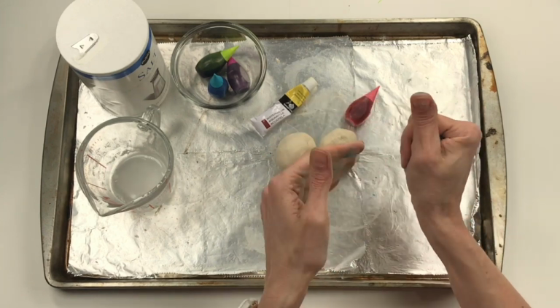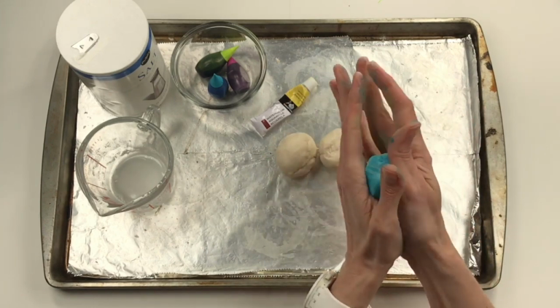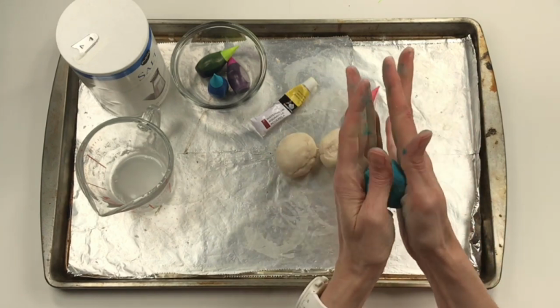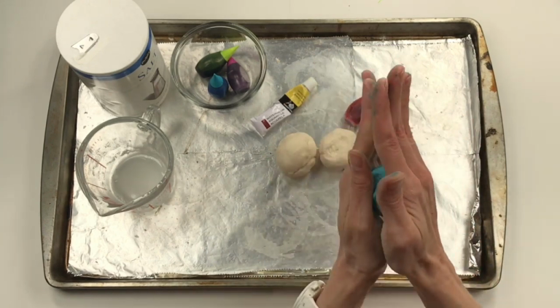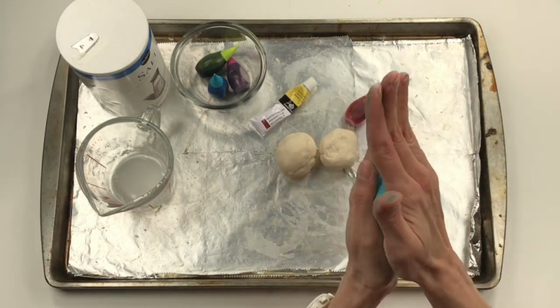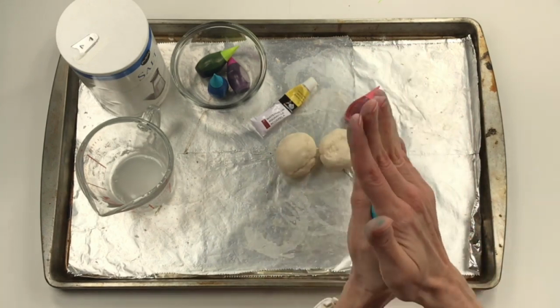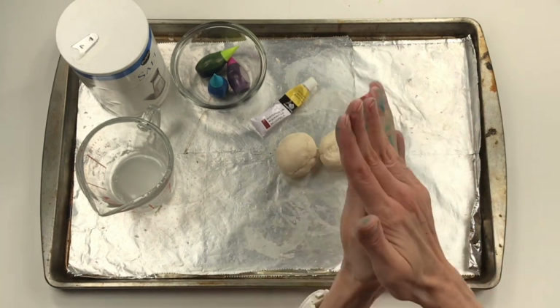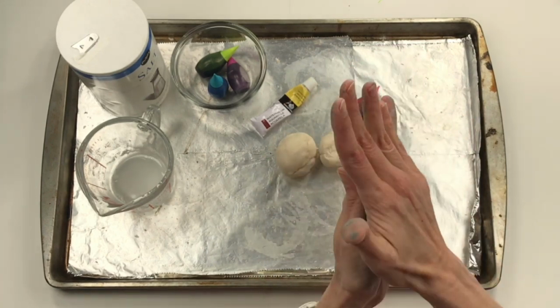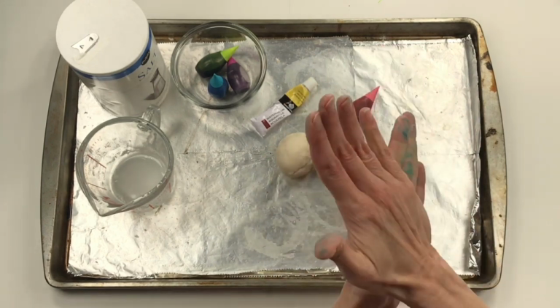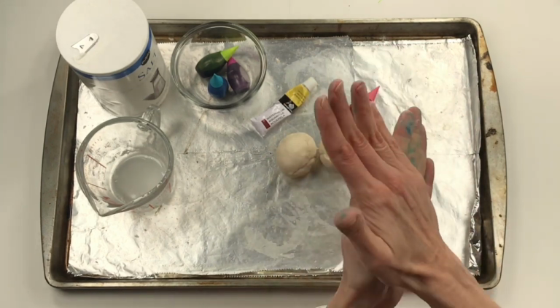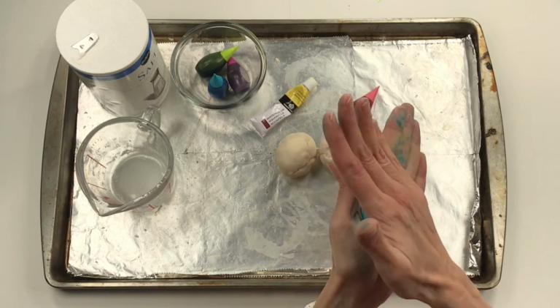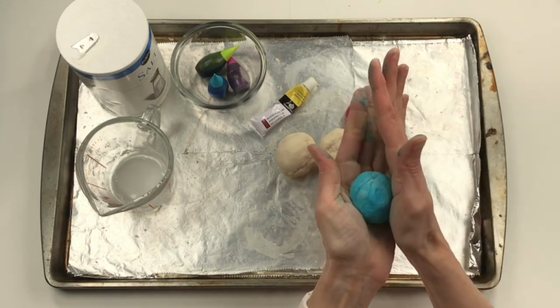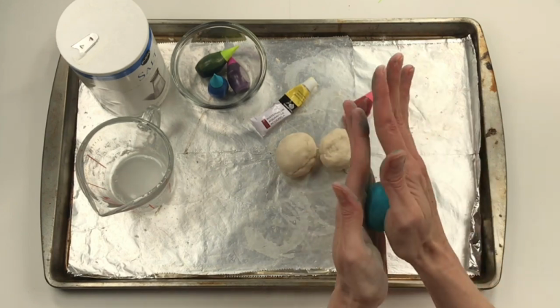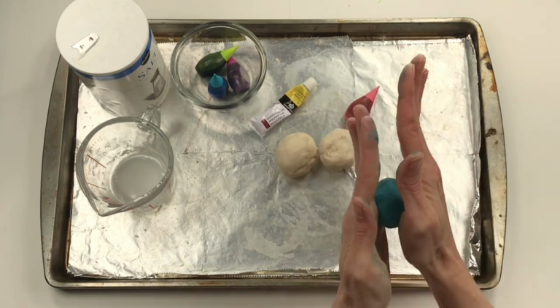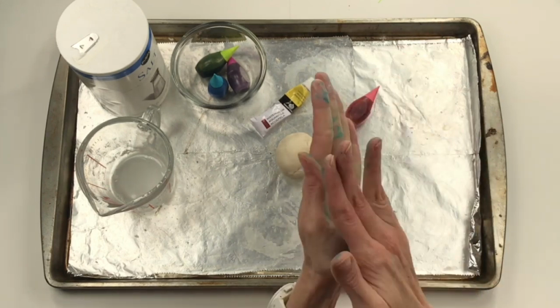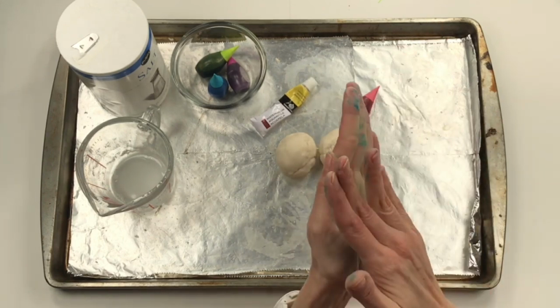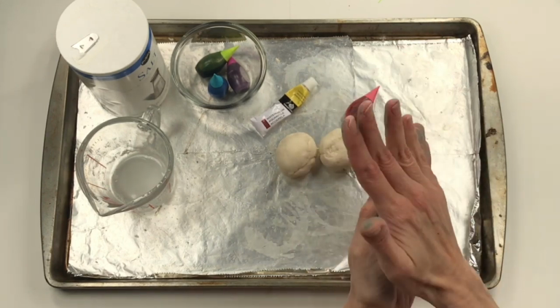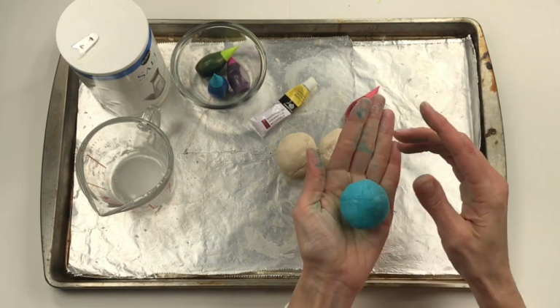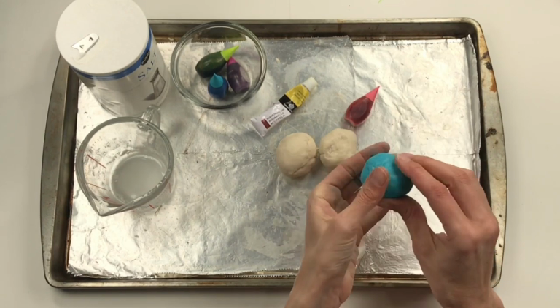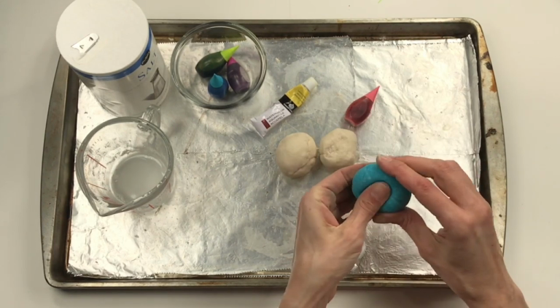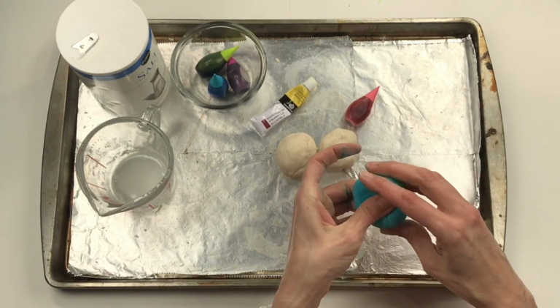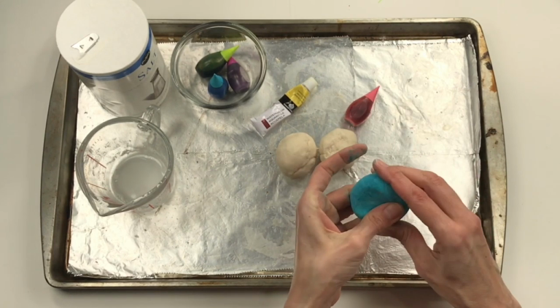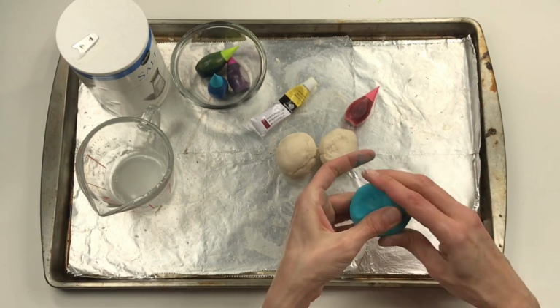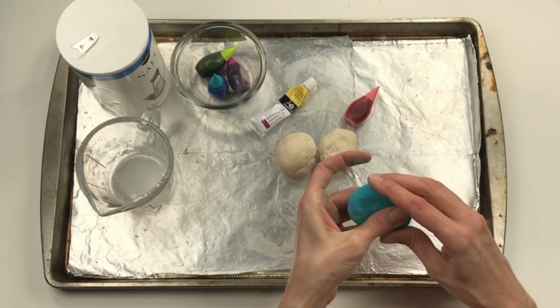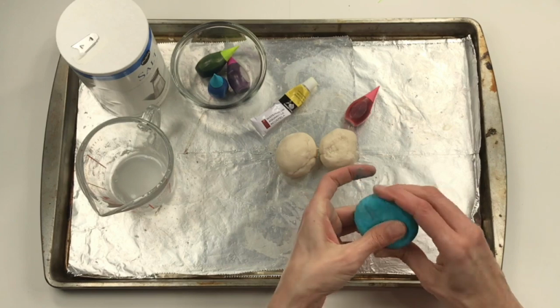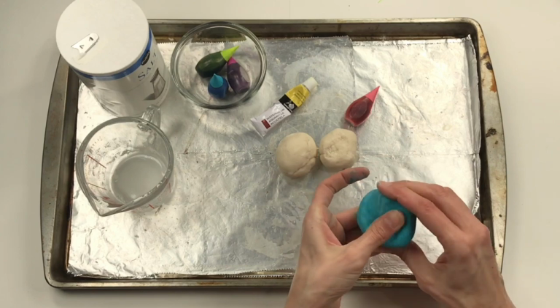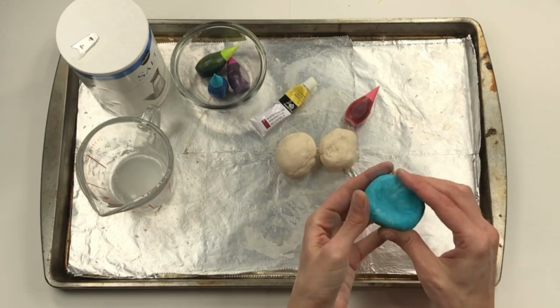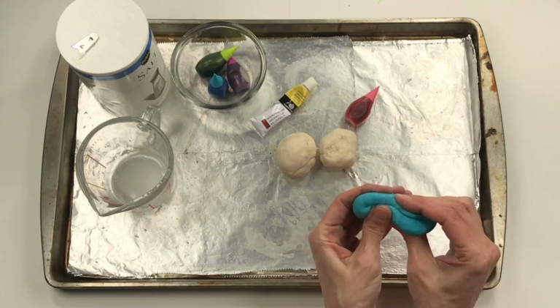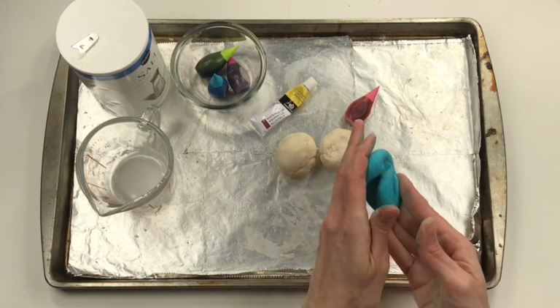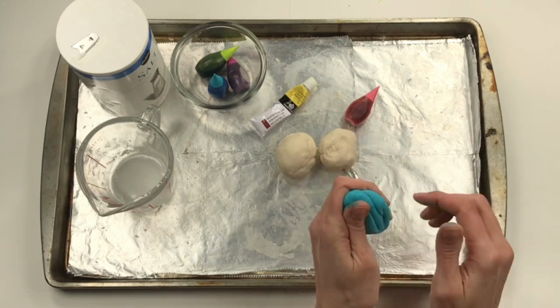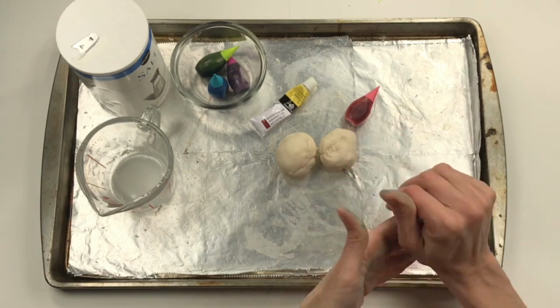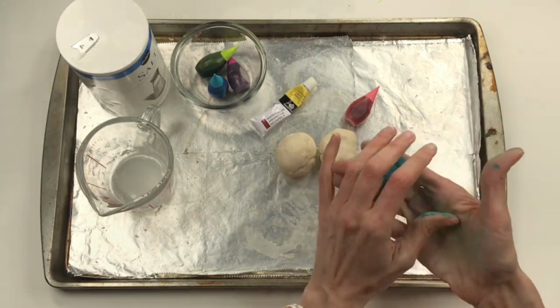When you have your blue one finished, let's go ahead and do the same steps to the red and the yellow. Now that we have our primary colors of clay created, let's go ahead and begin working on our solar system.